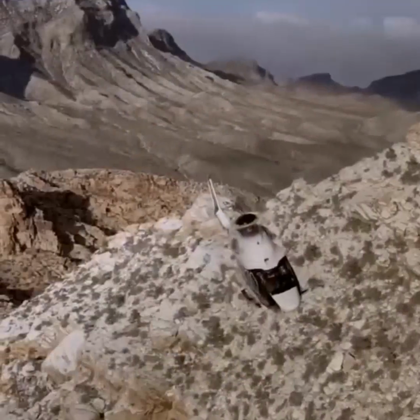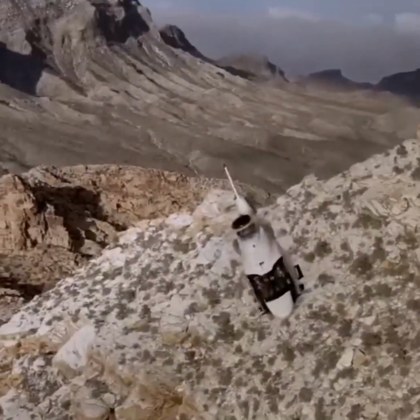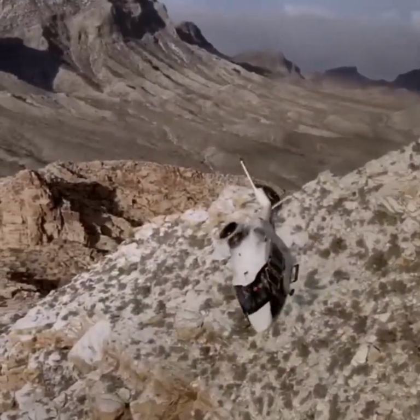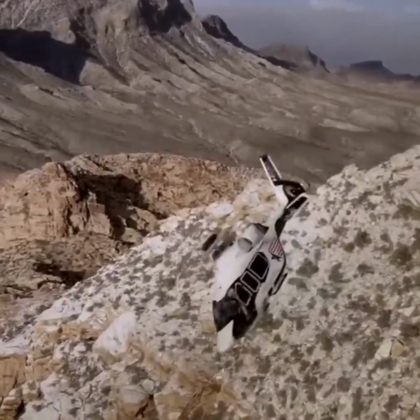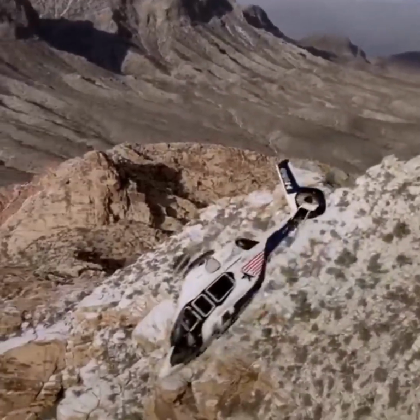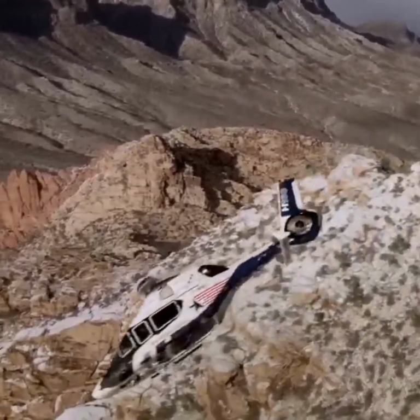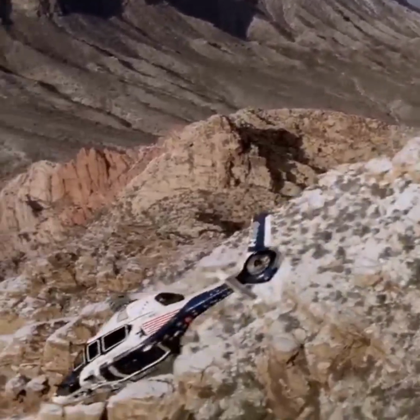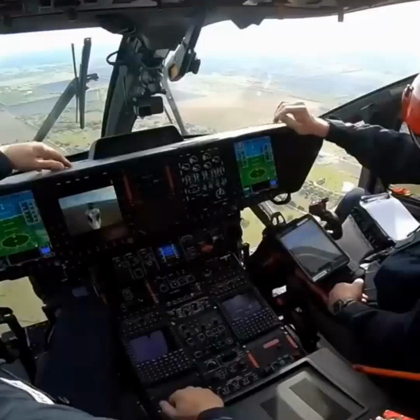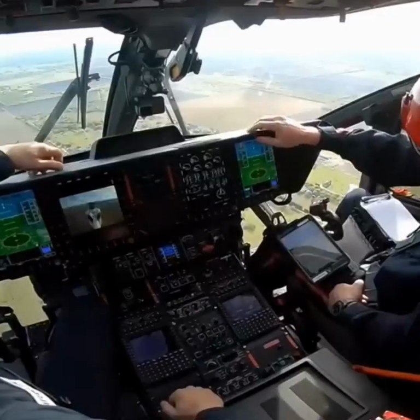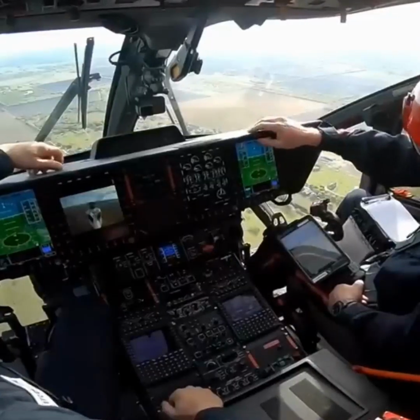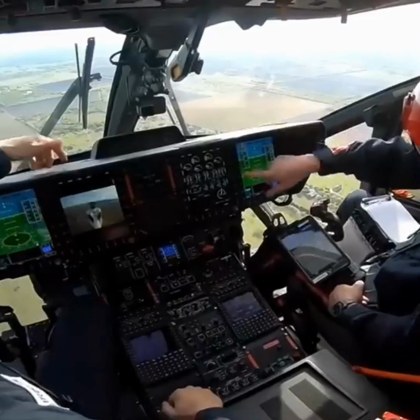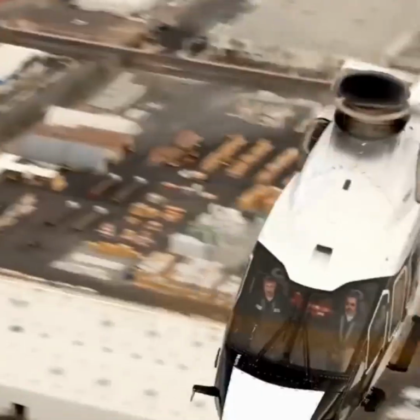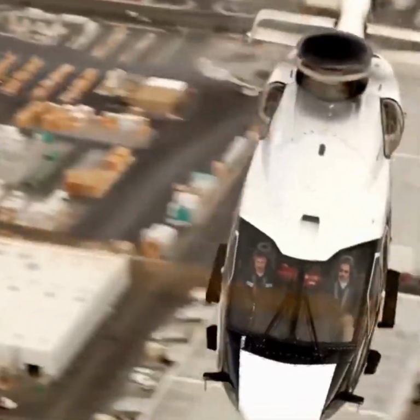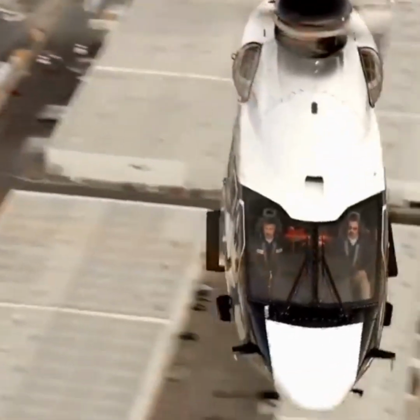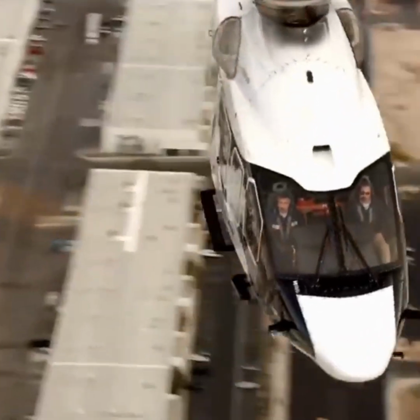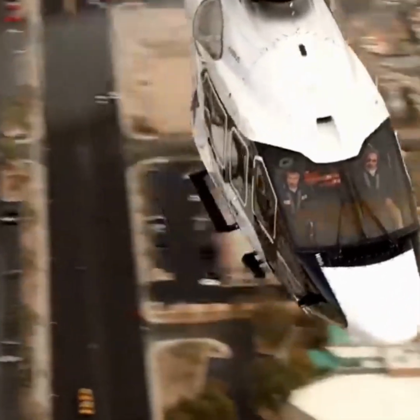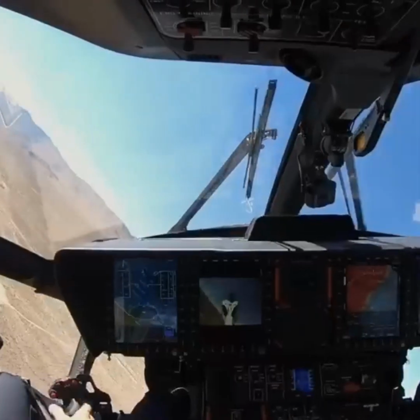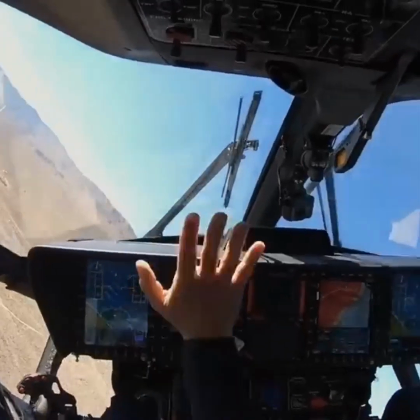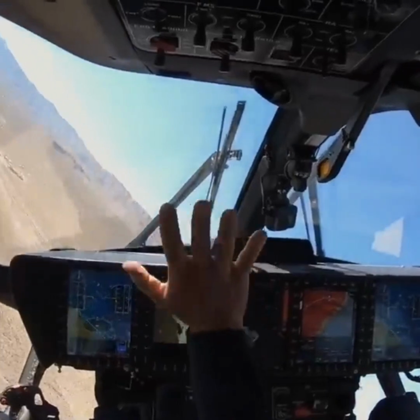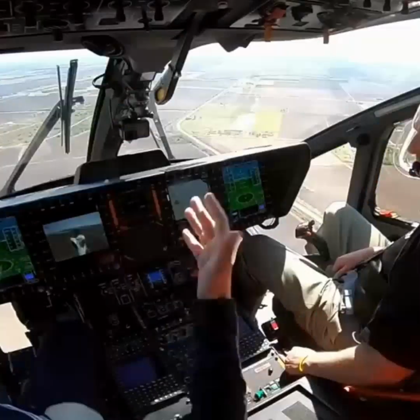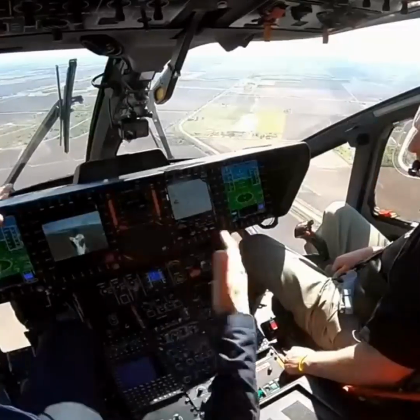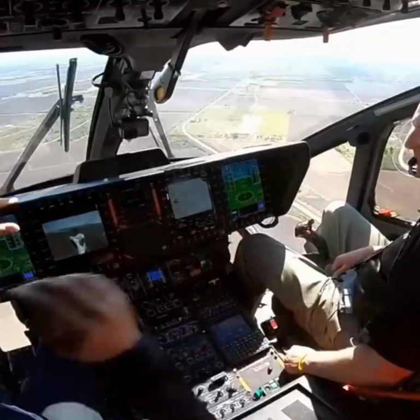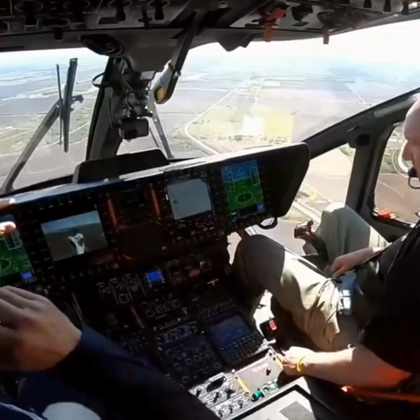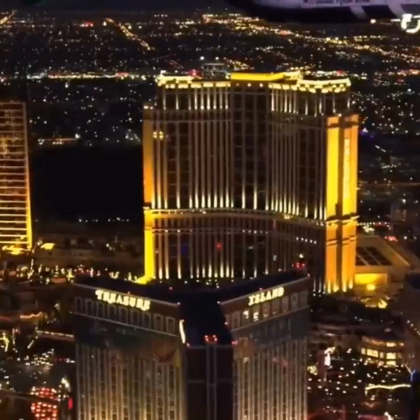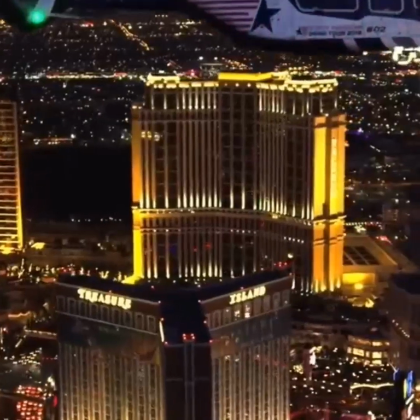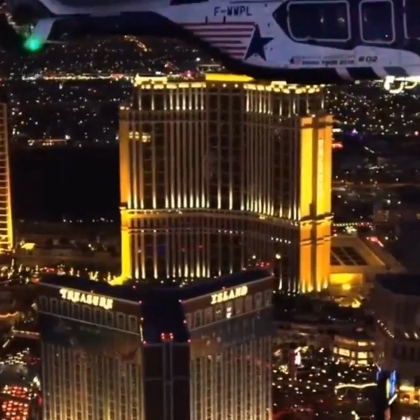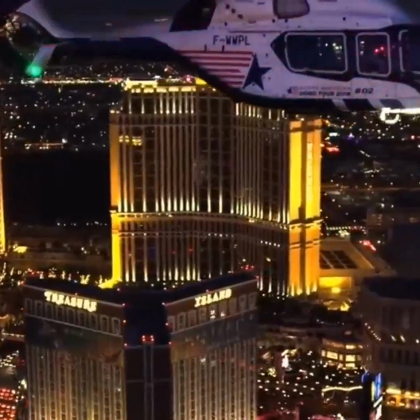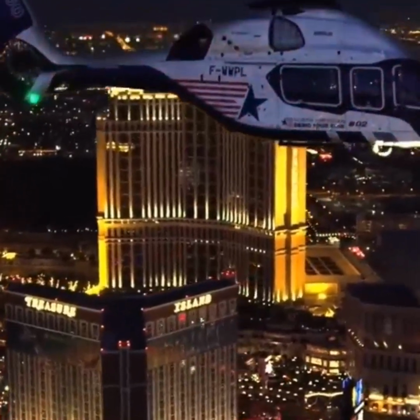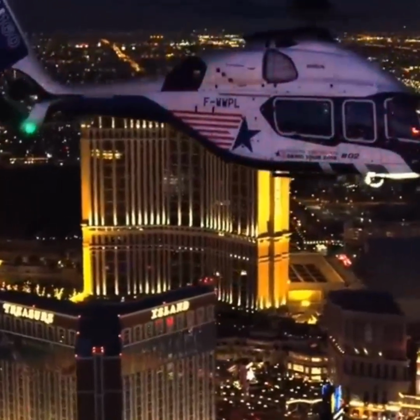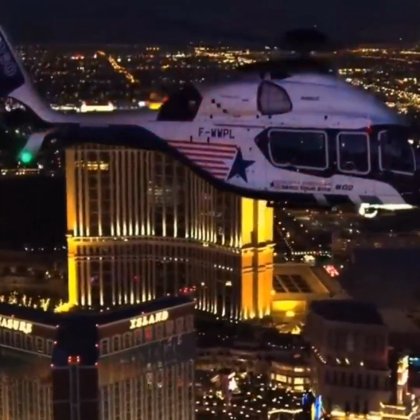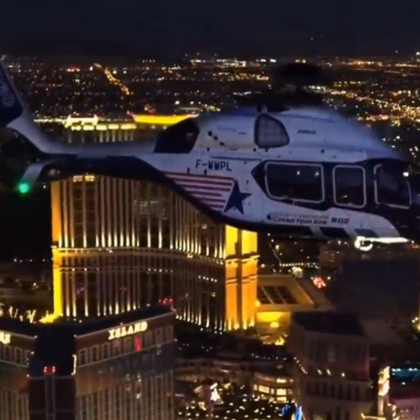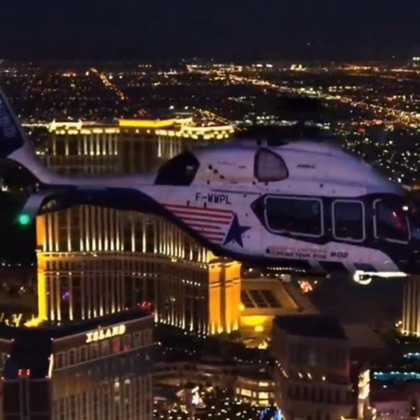The H160 also boasts Airbus' latest avionics suite and a fully digital cockpit to enhance situational awareness, reduce pilot workload, and enable safer and more efficient flight operations.